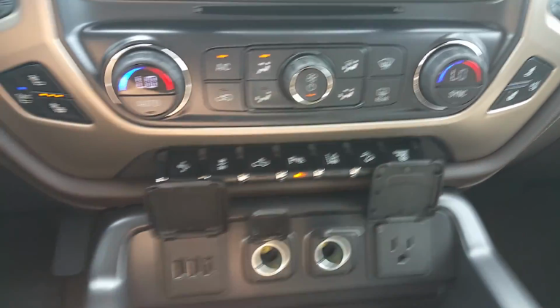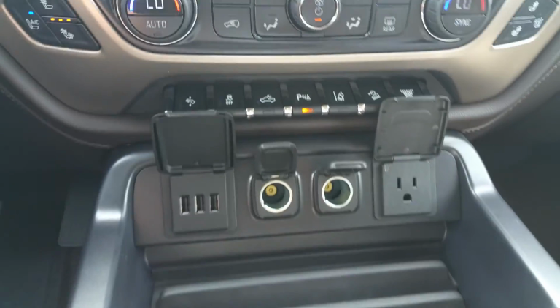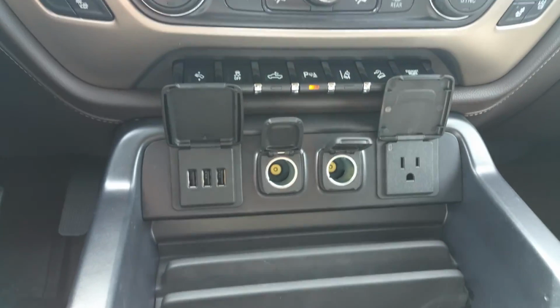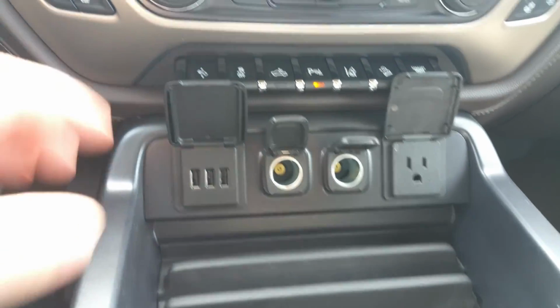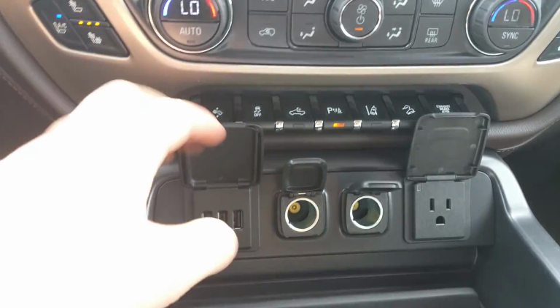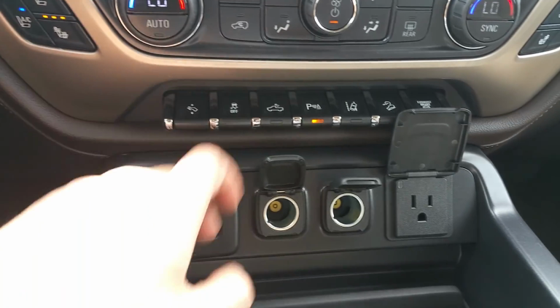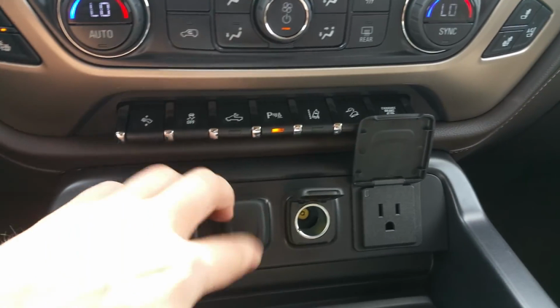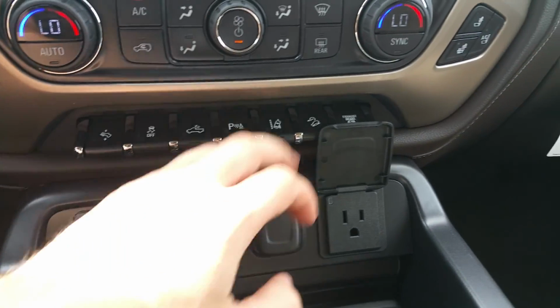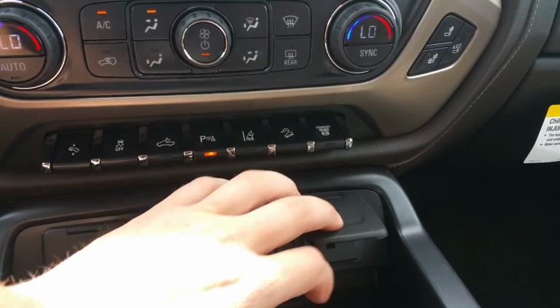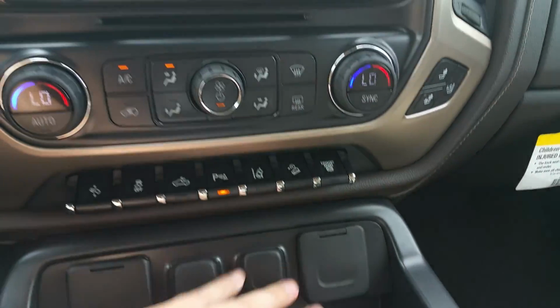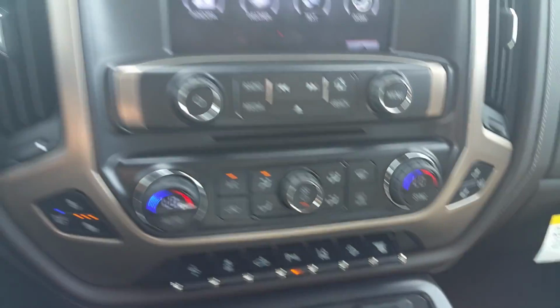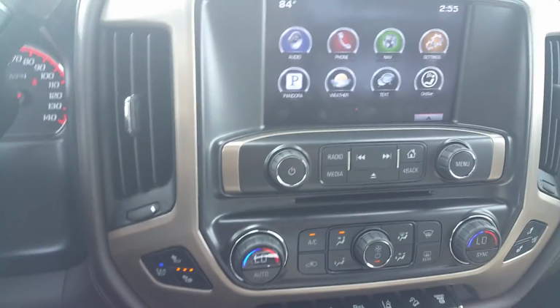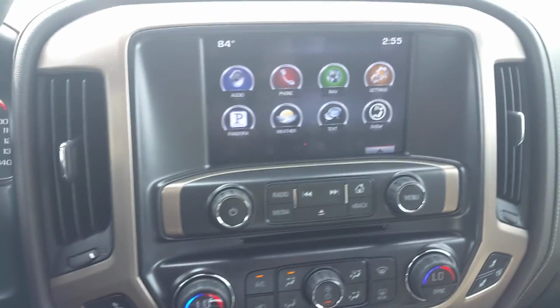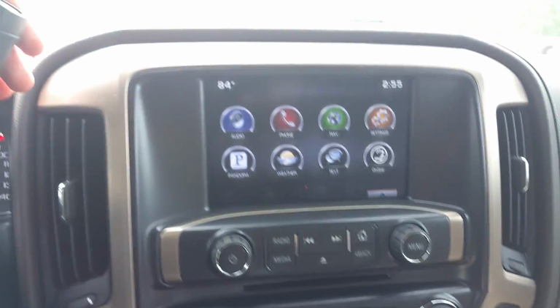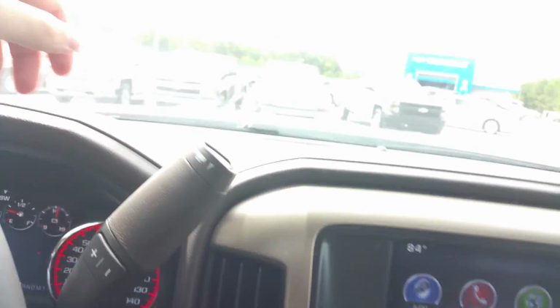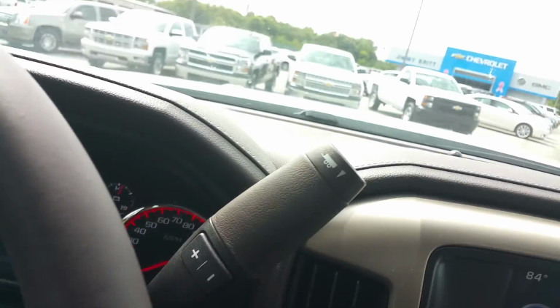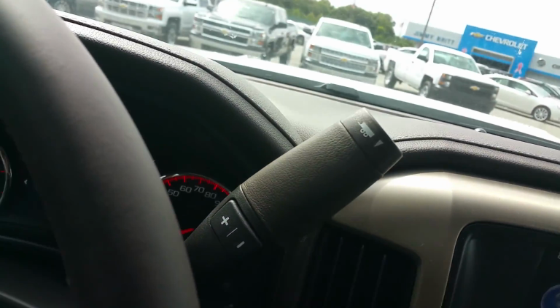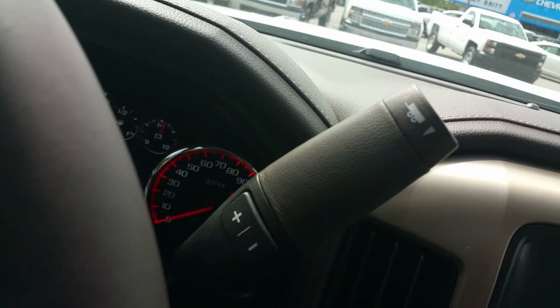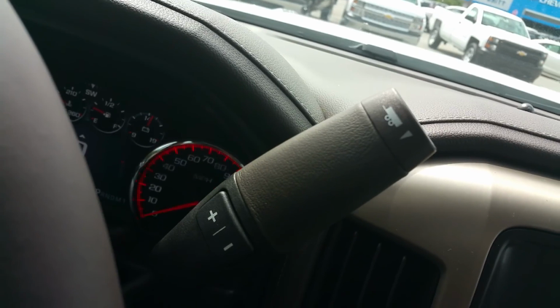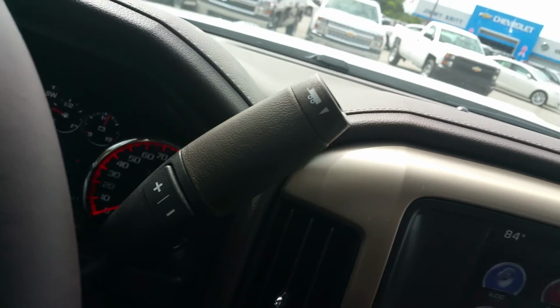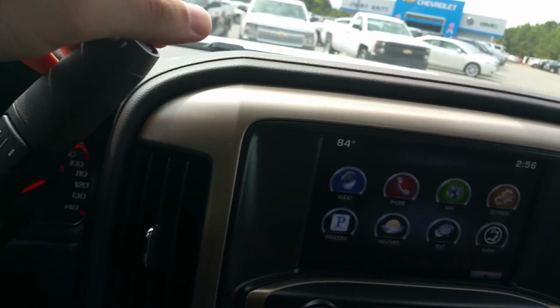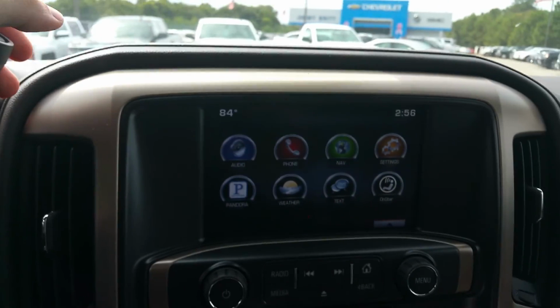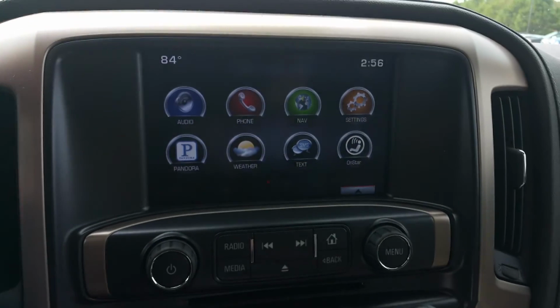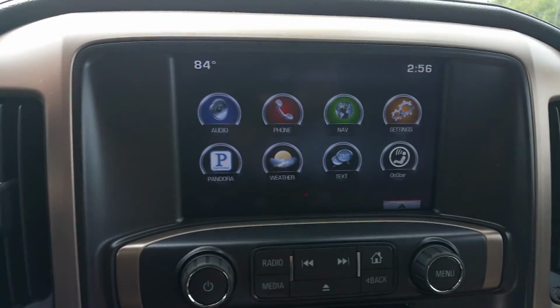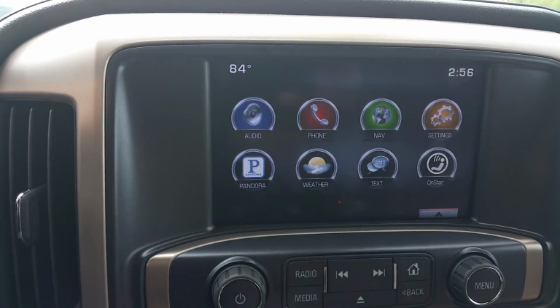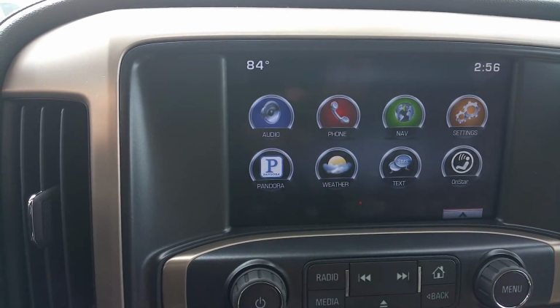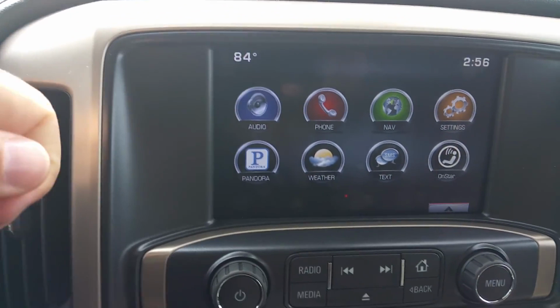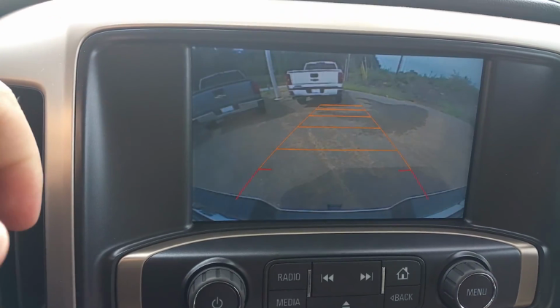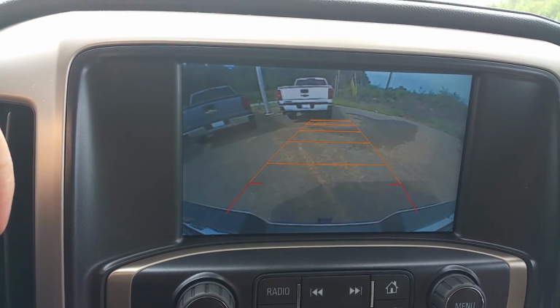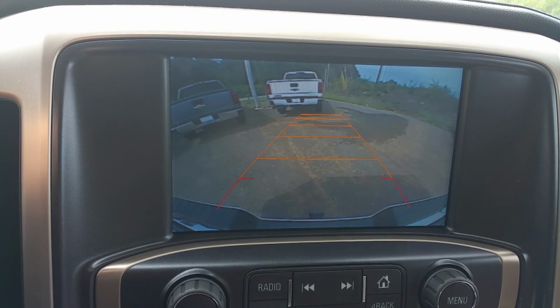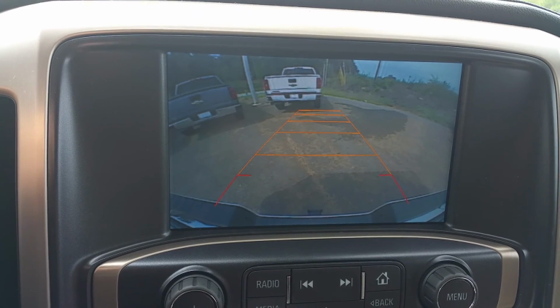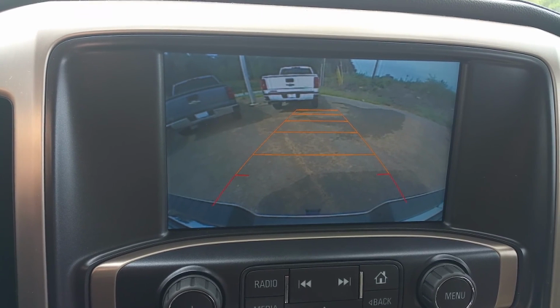All your ports. And again, backup camera.